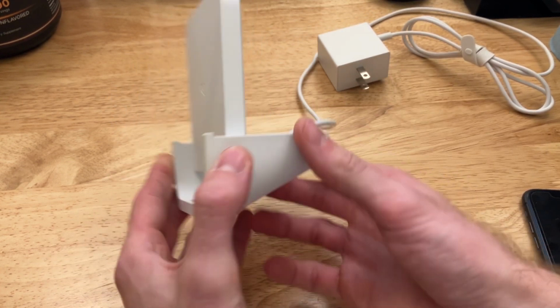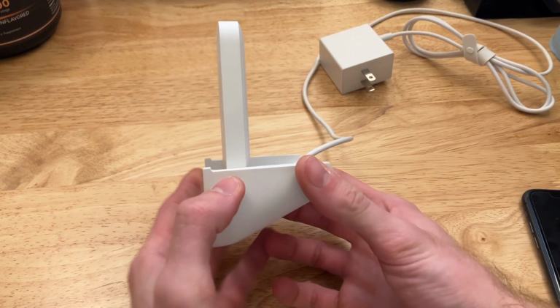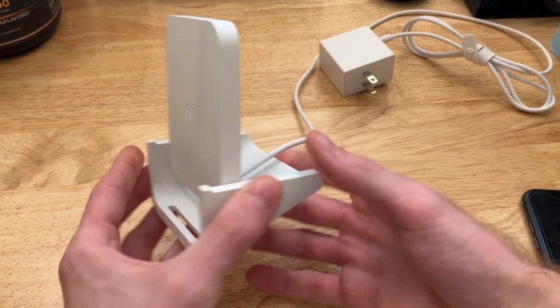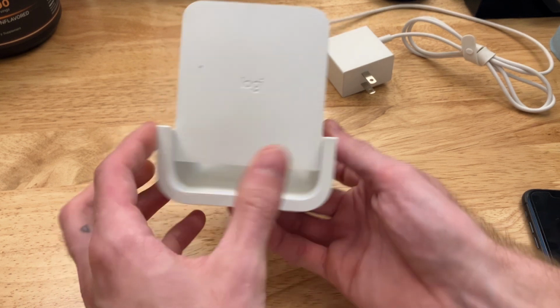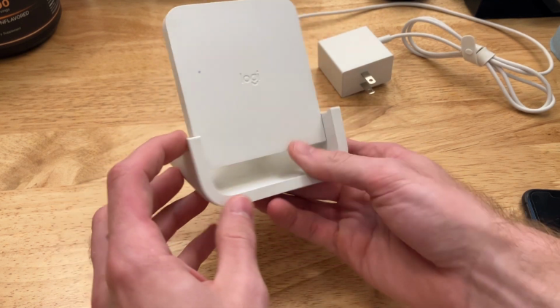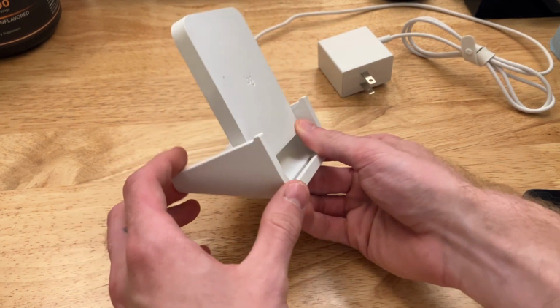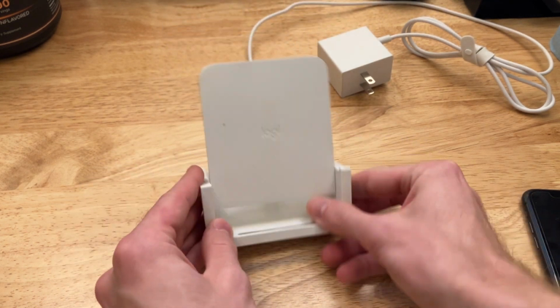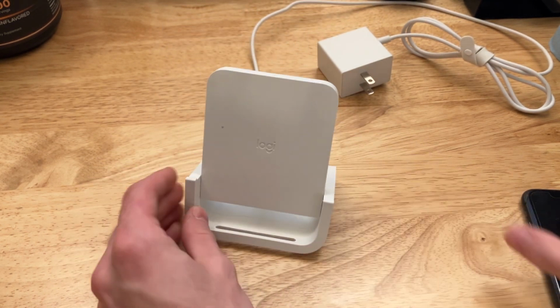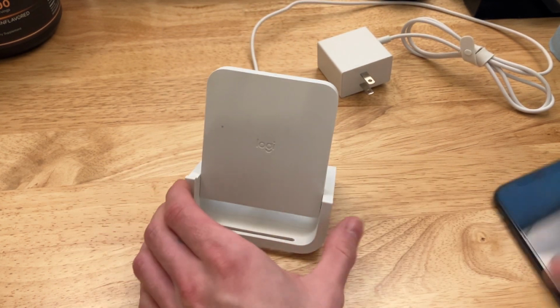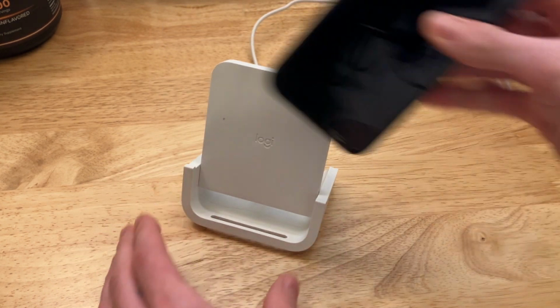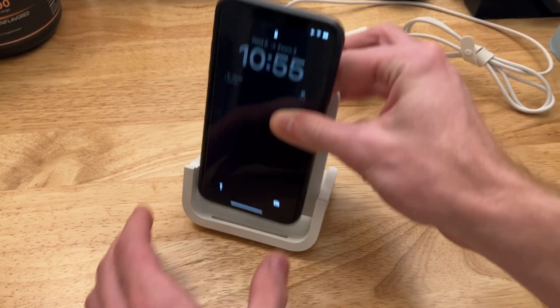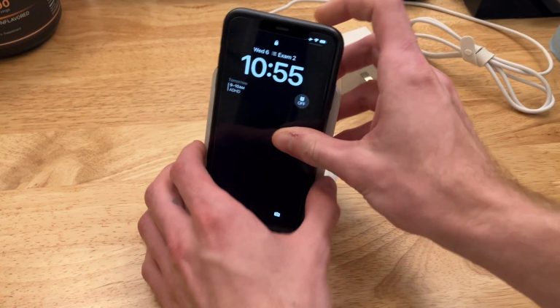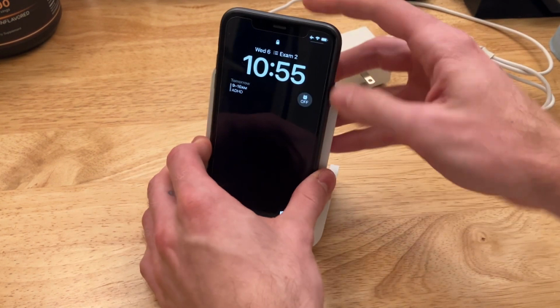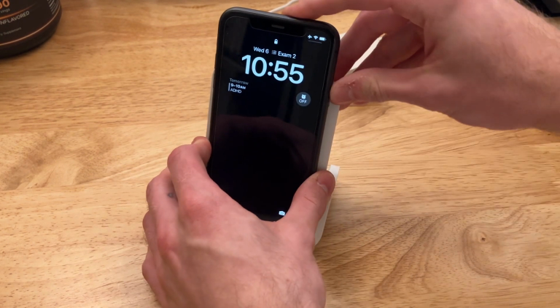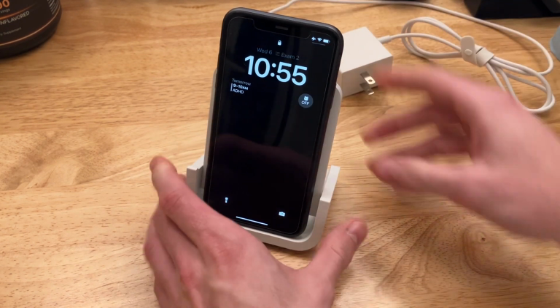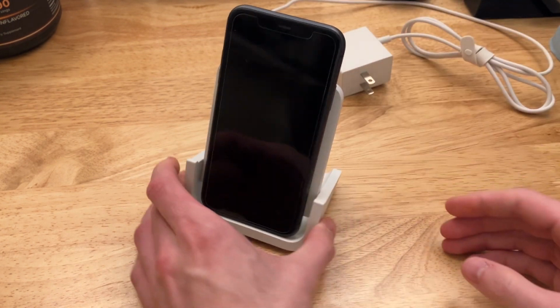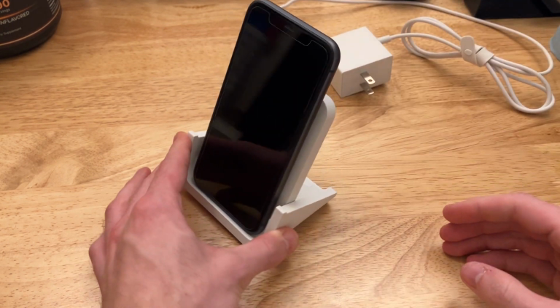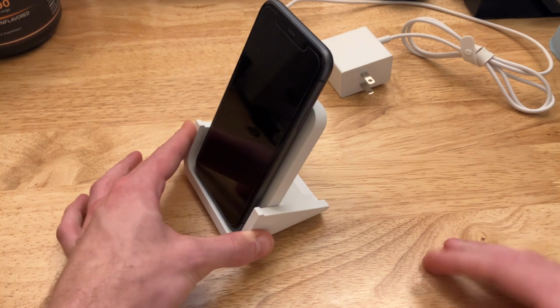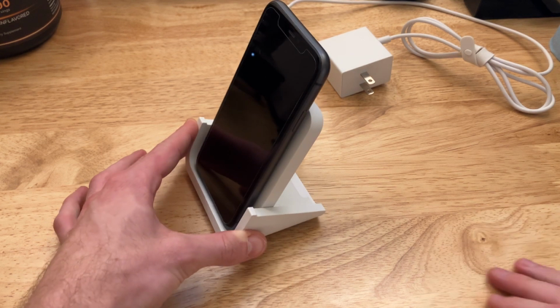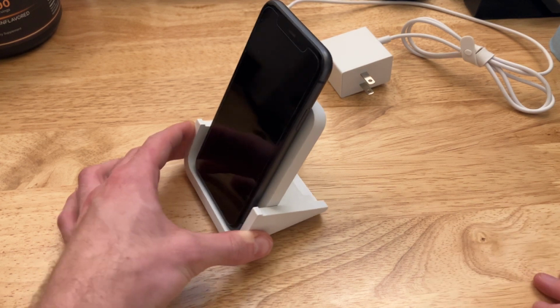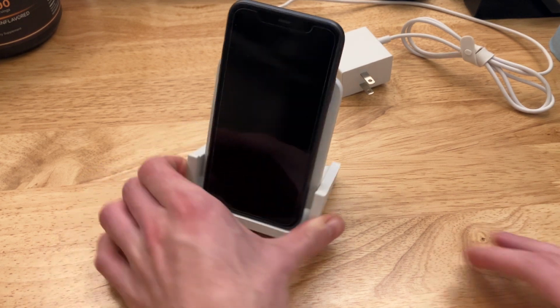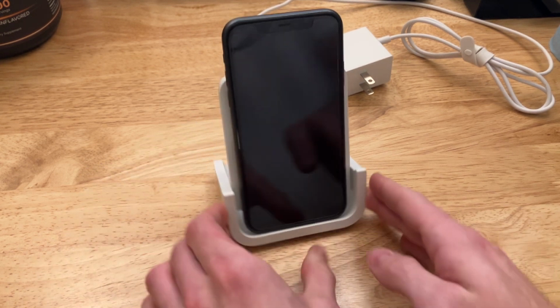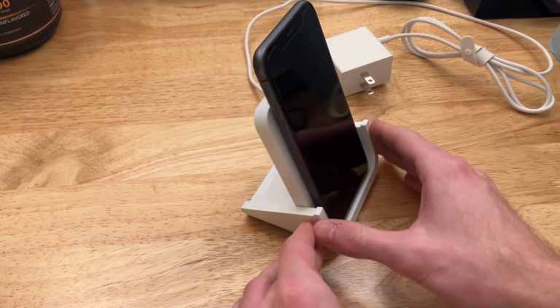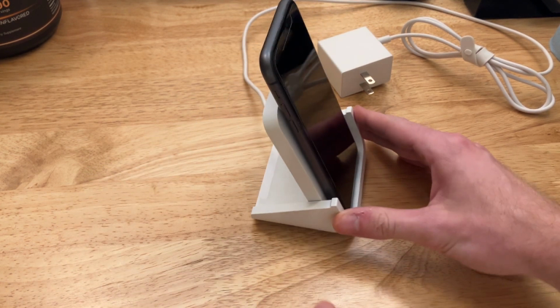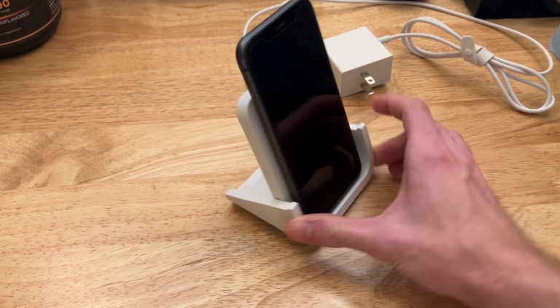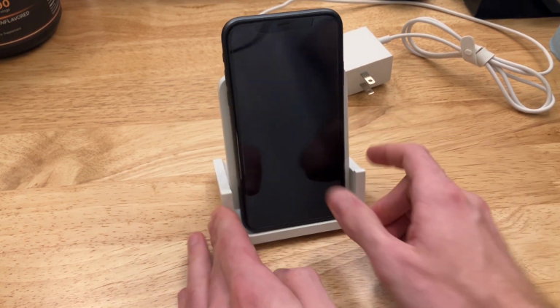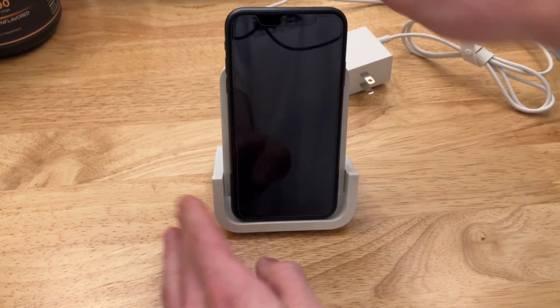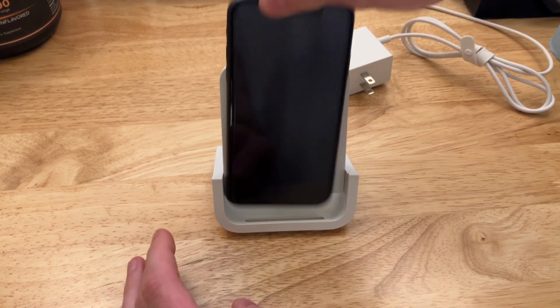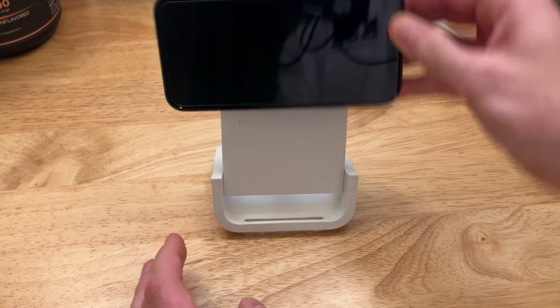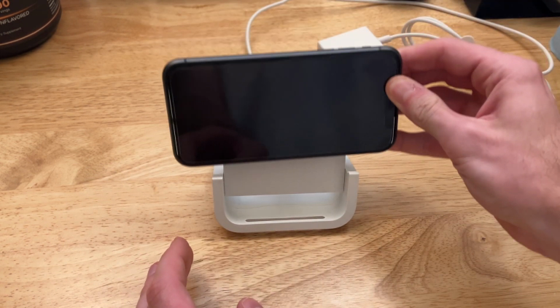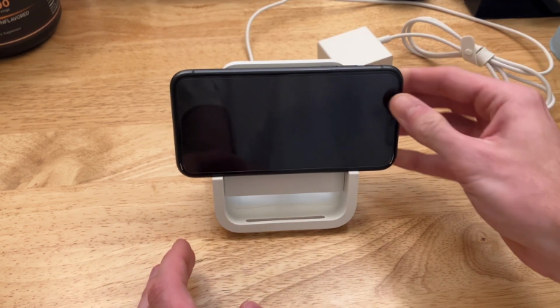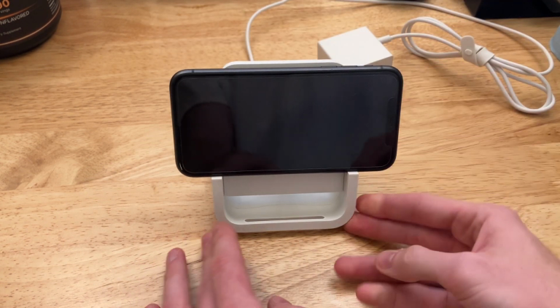First off, it is such a pretty design. Even when you have your device sitting on it like this, it just makes it look so elegant. And it works with standby mode on iOS.